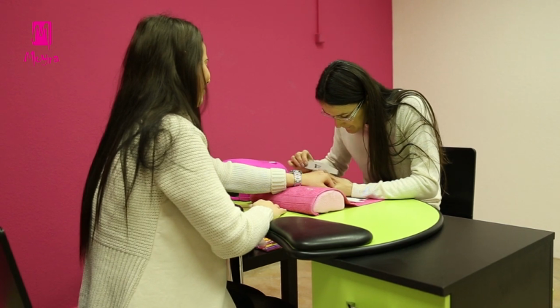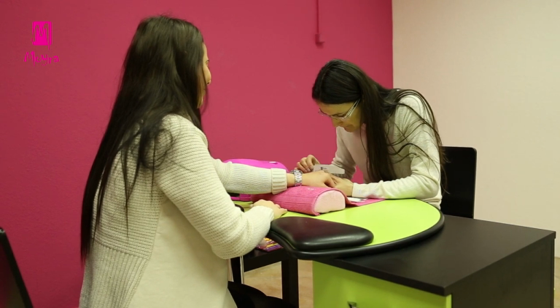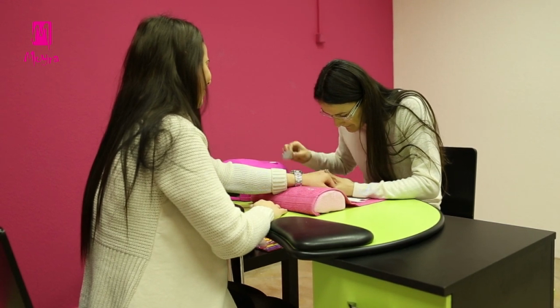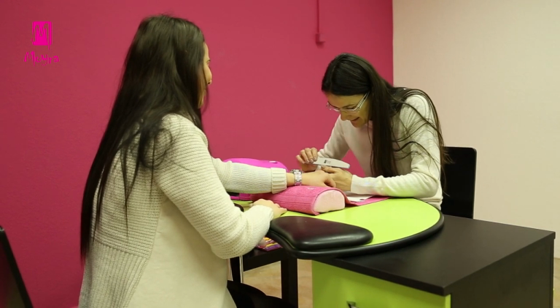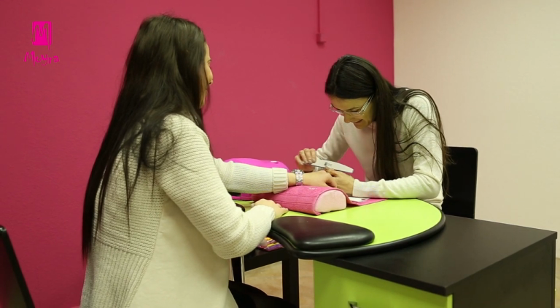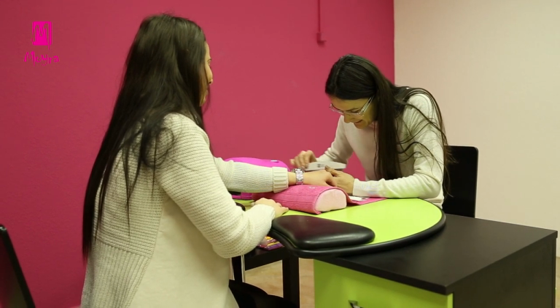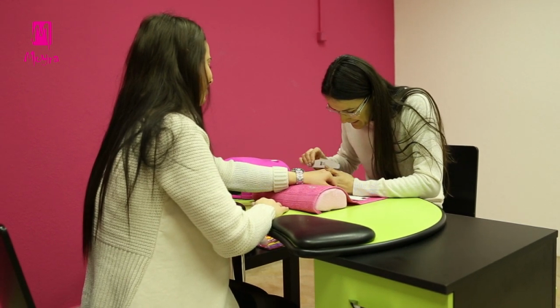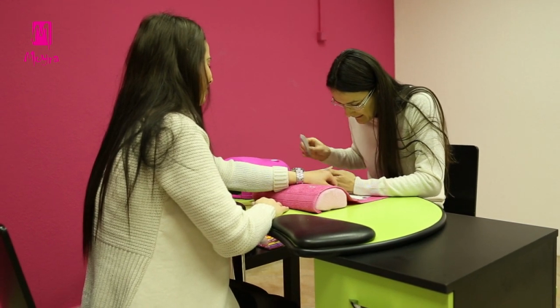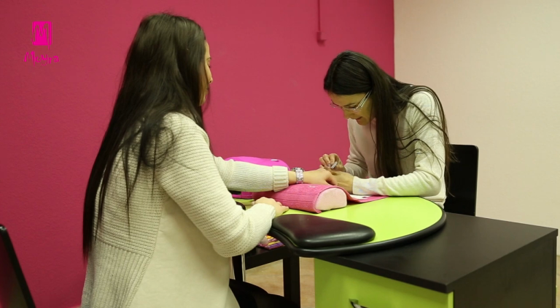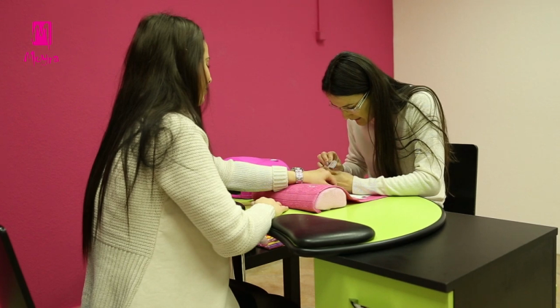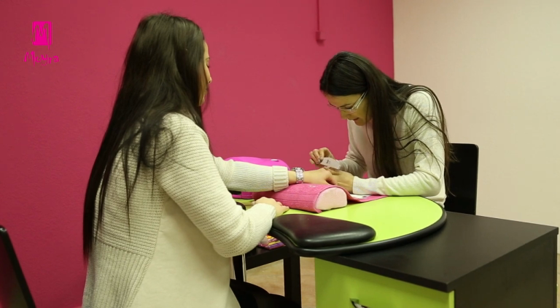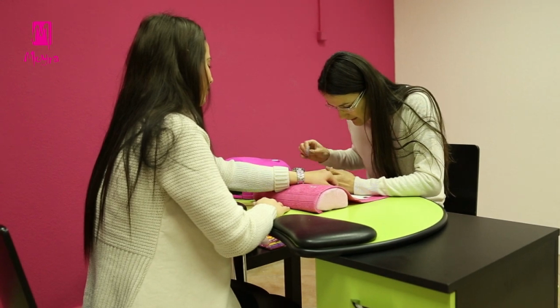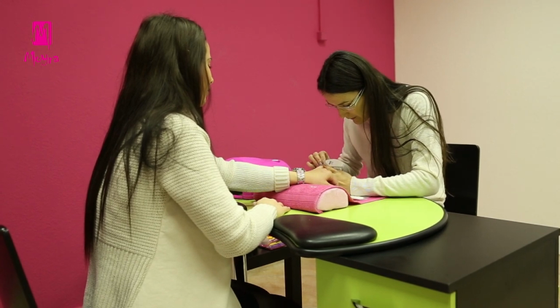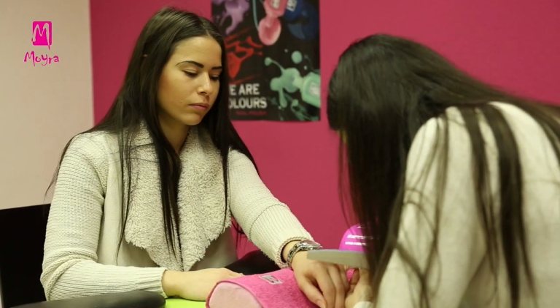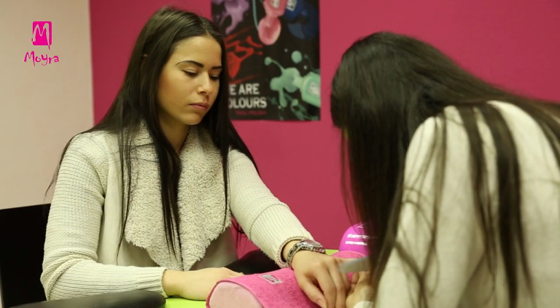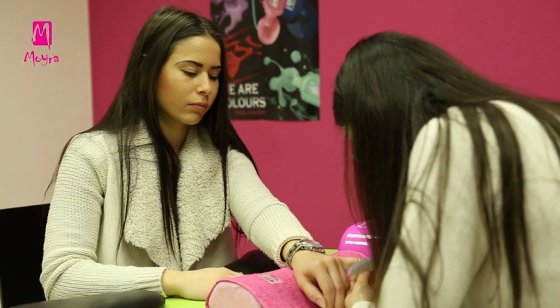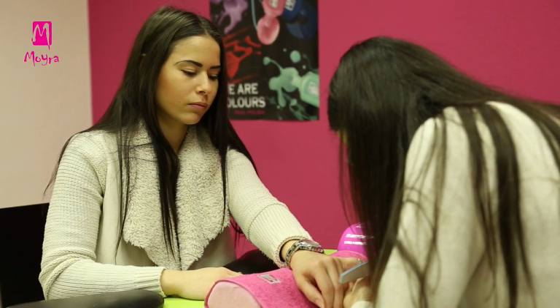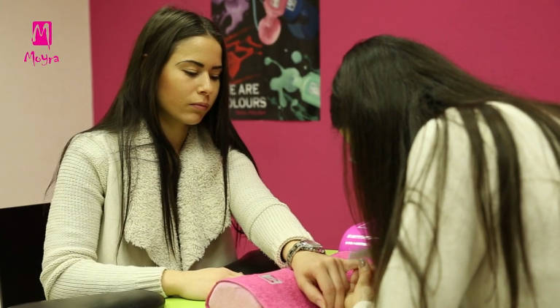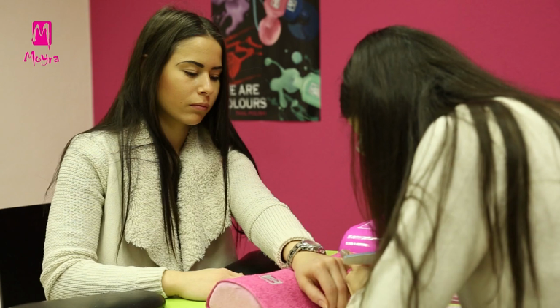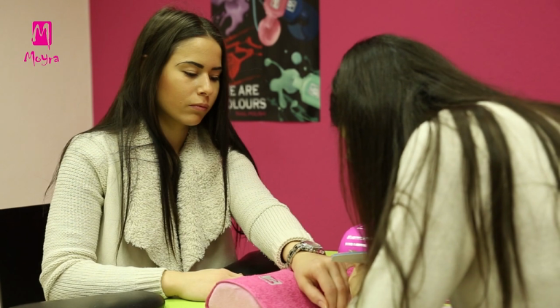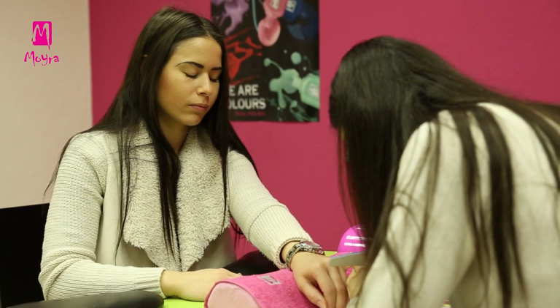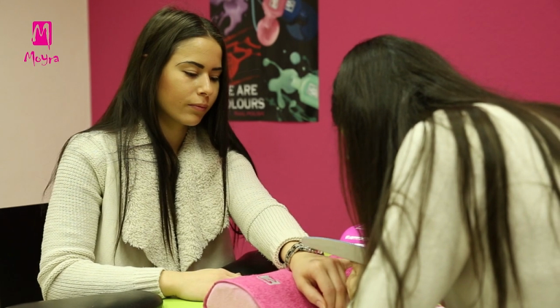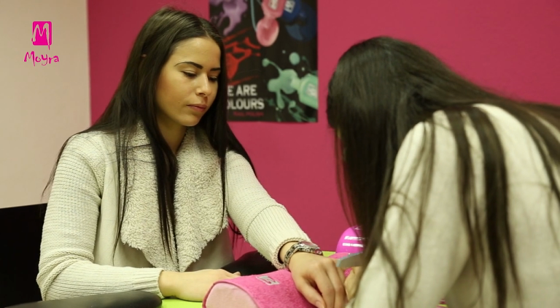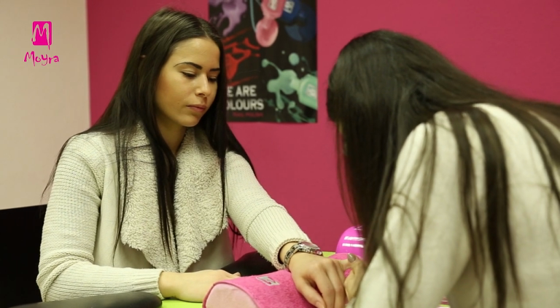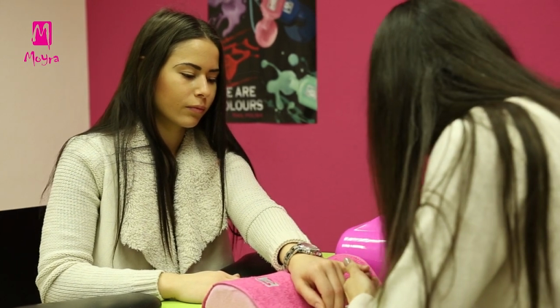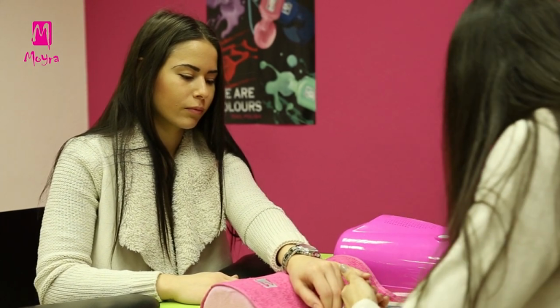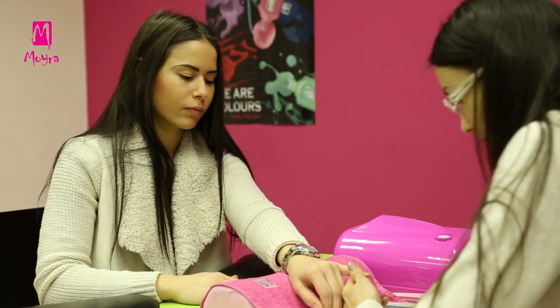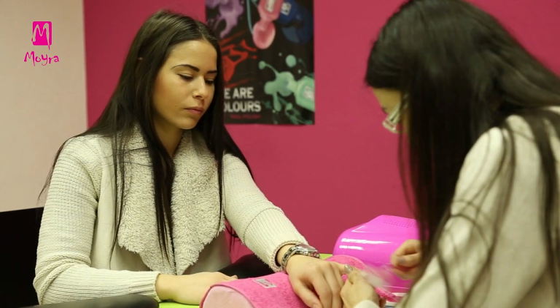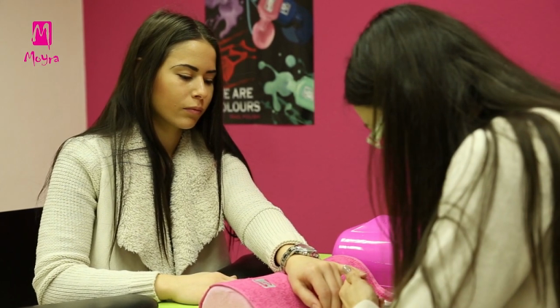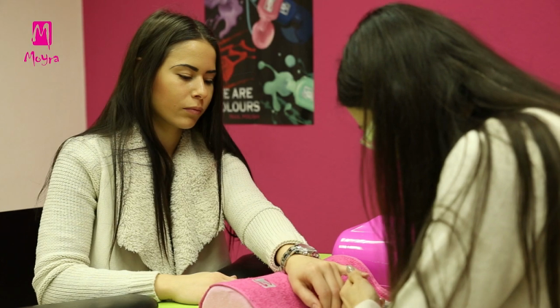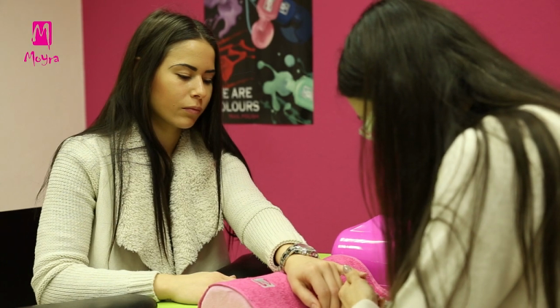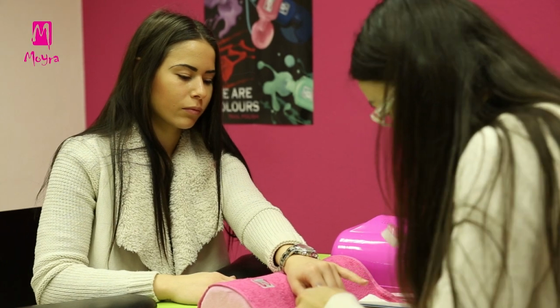According to the Pantone Color Institute, in the spring of 2016, yellow, peach, red, green, iced coffee brown and purplish grey will be the dominant colors. And baby blue and pink shades will also be very popular.